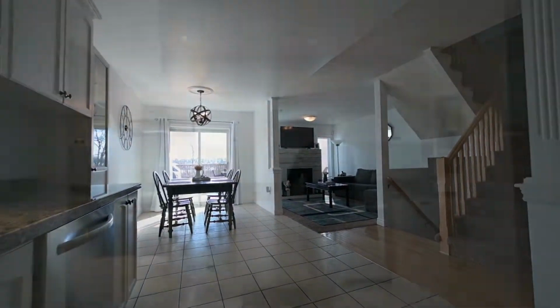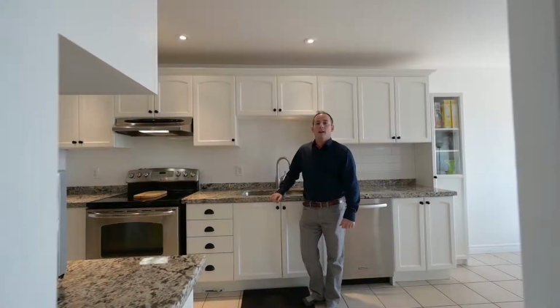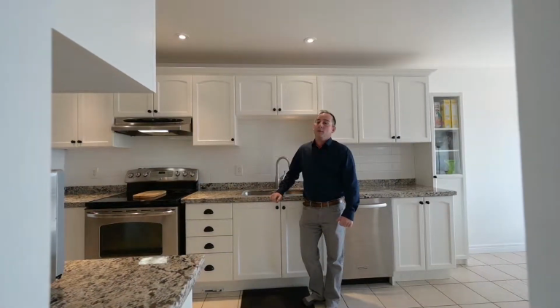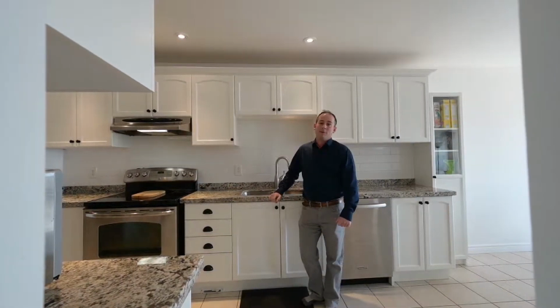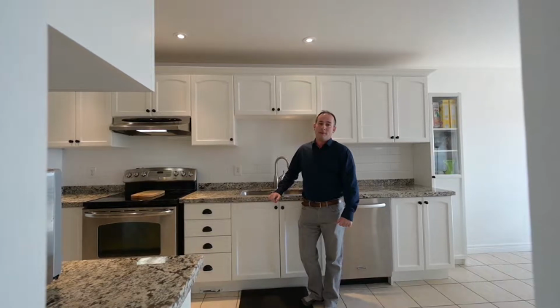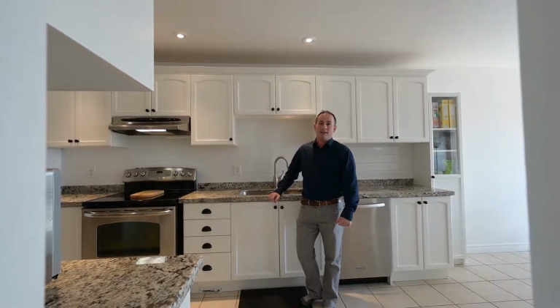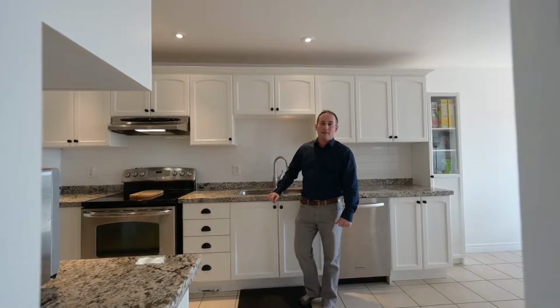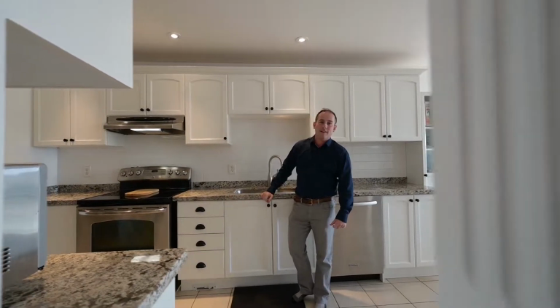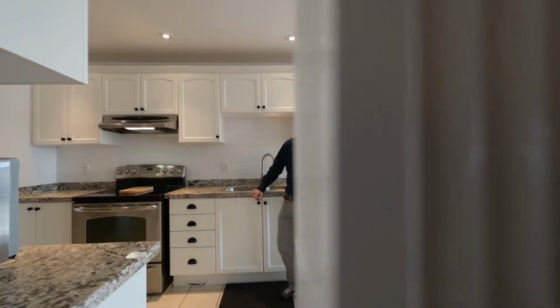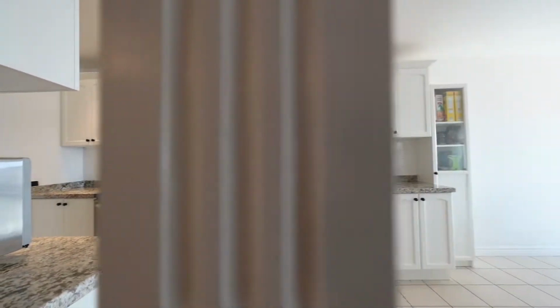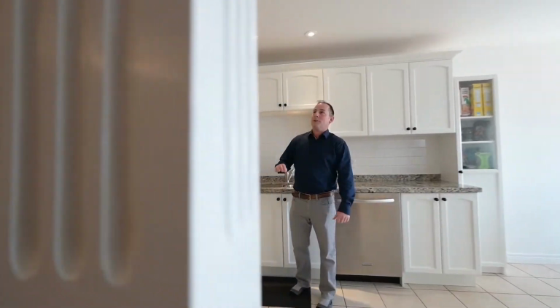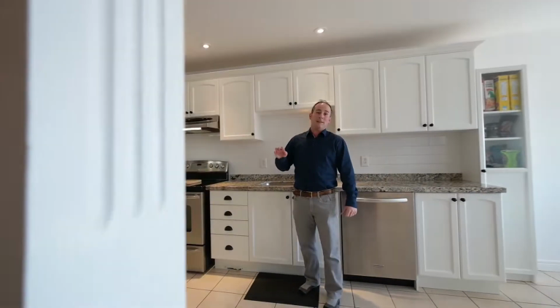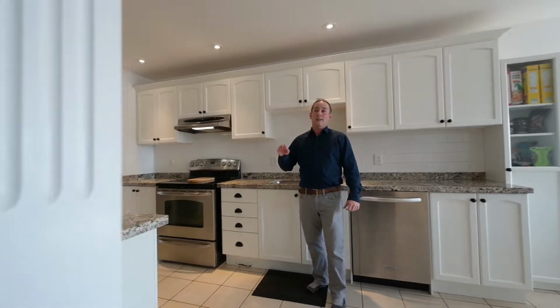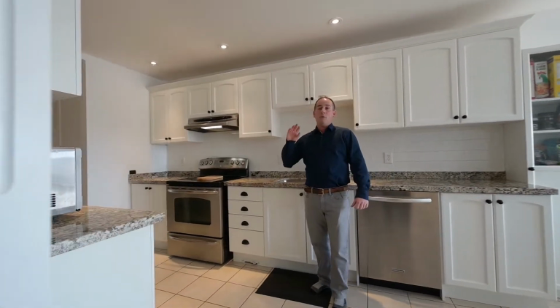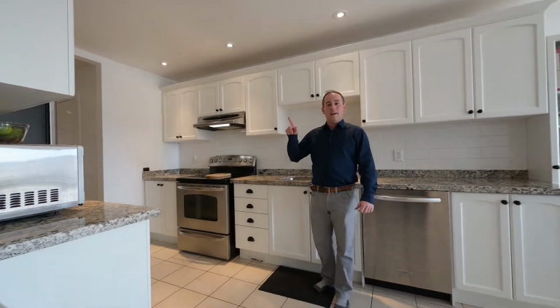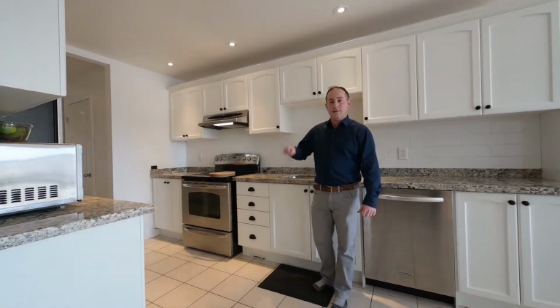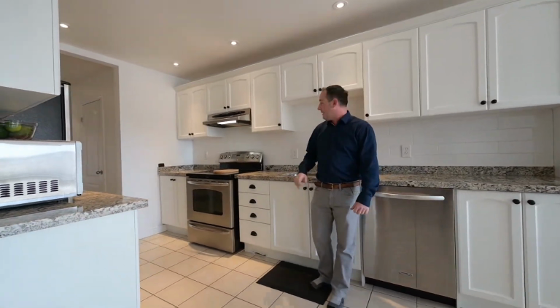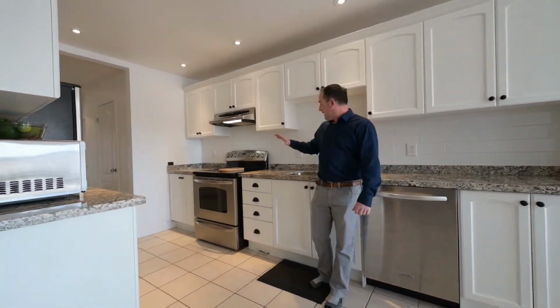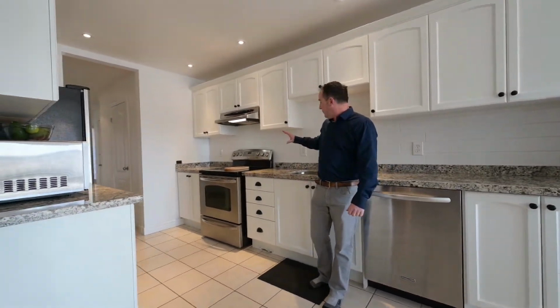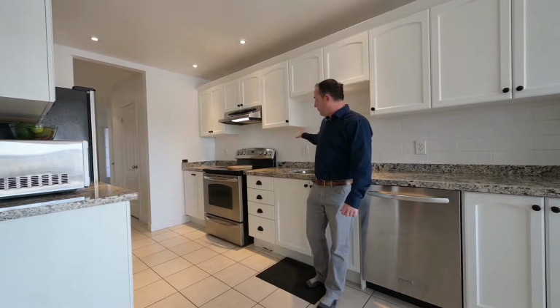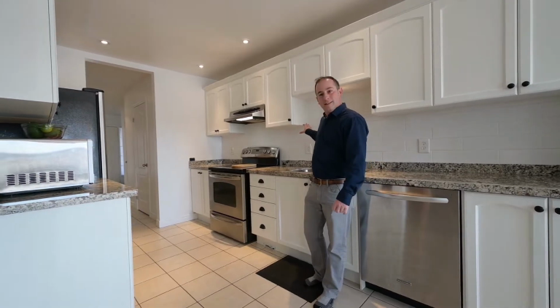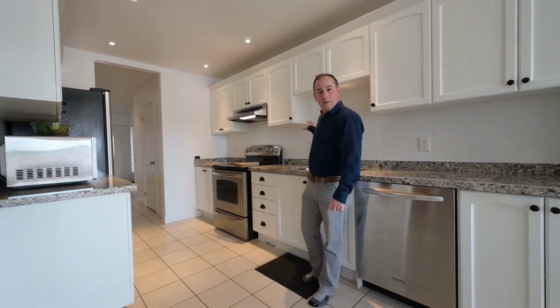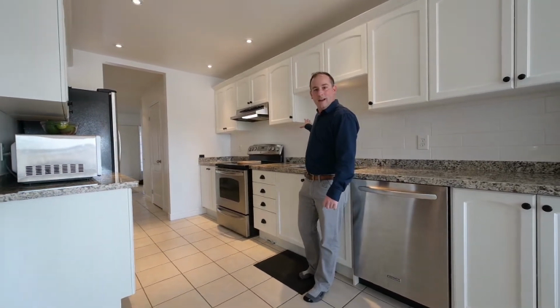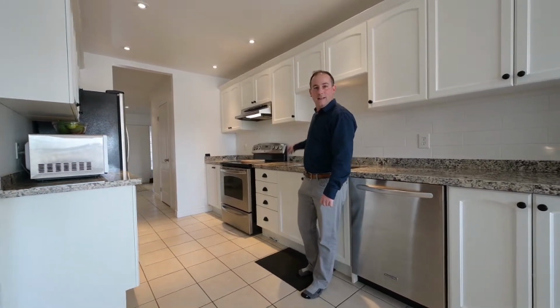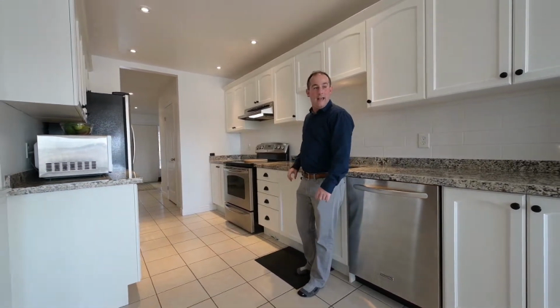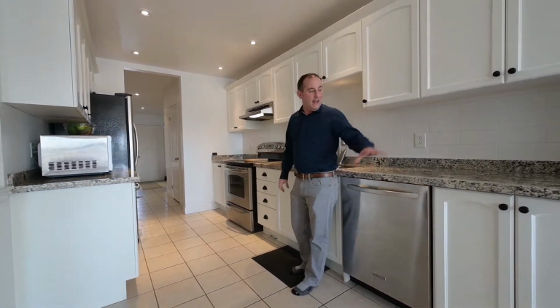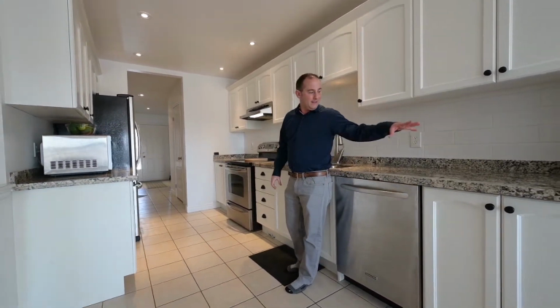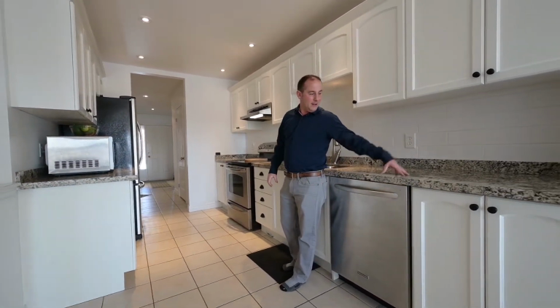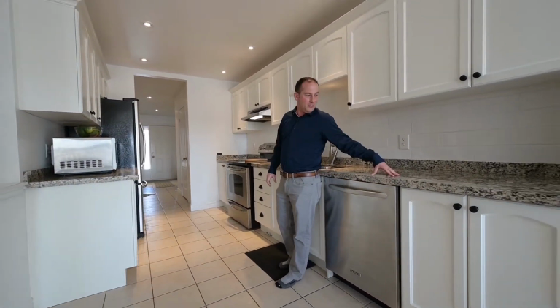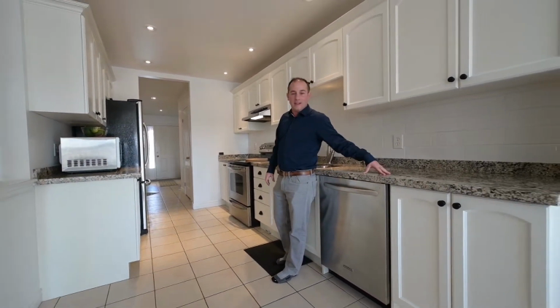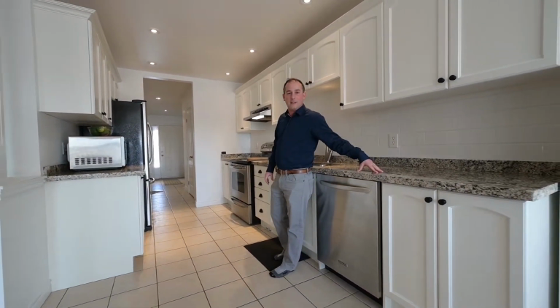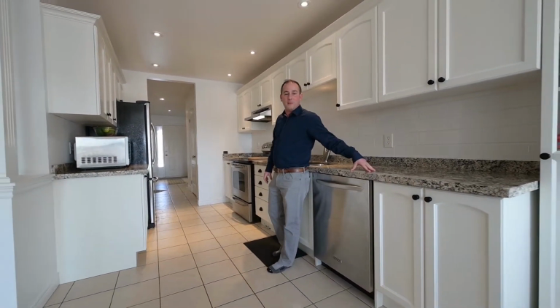I really must remark about this kitchen — crisp, clean white cabinets, beautiful white subway tile, and solid granite countertops throughout.